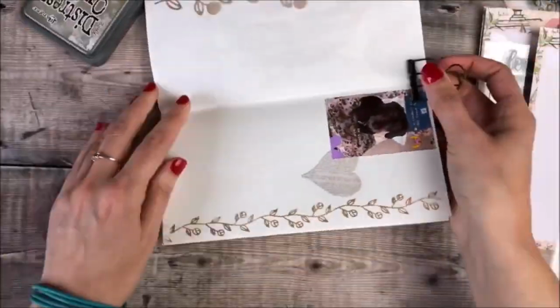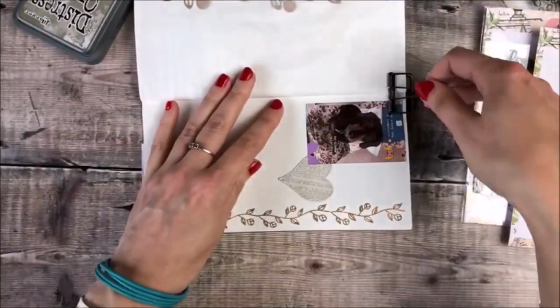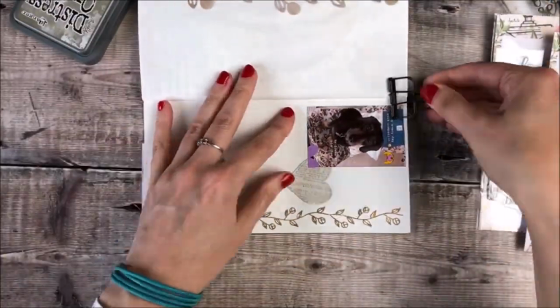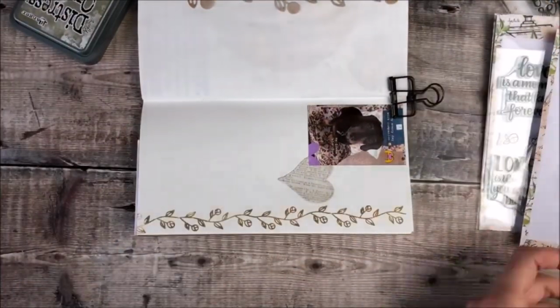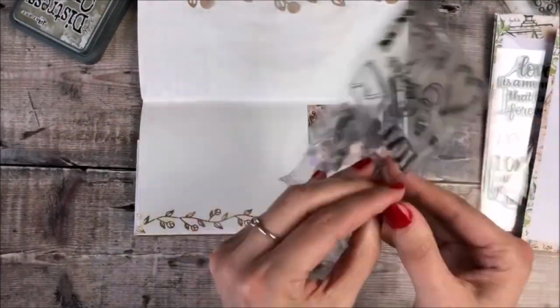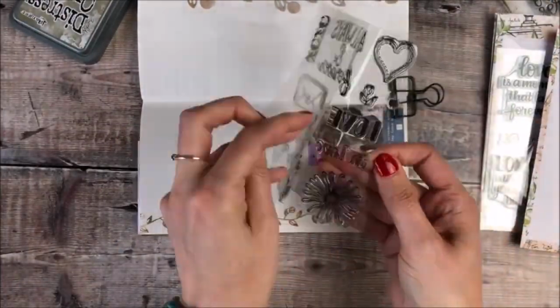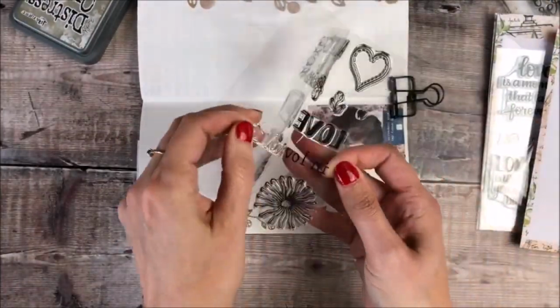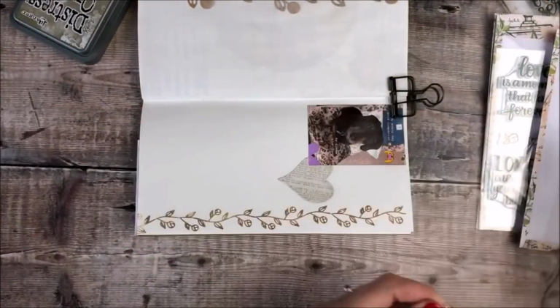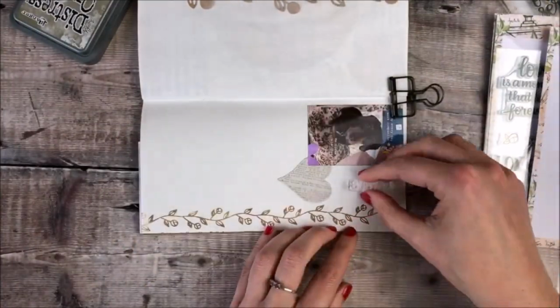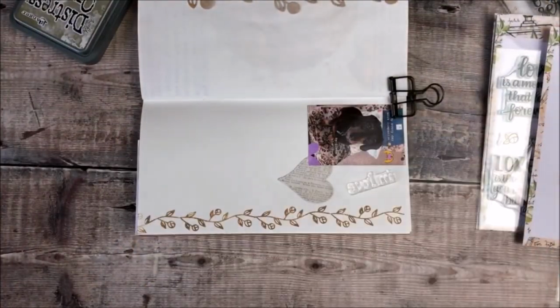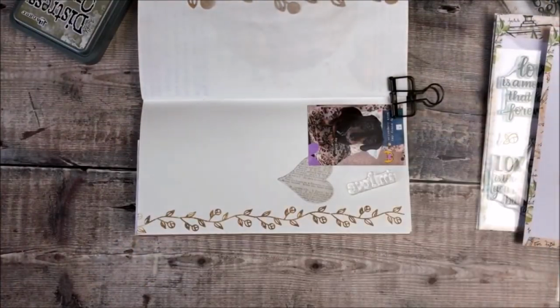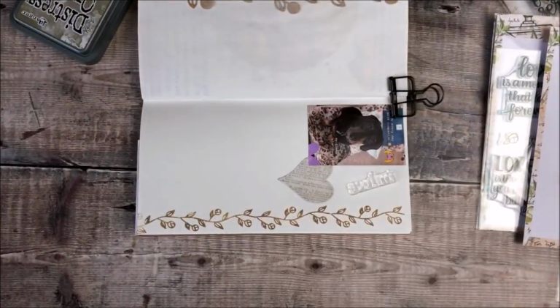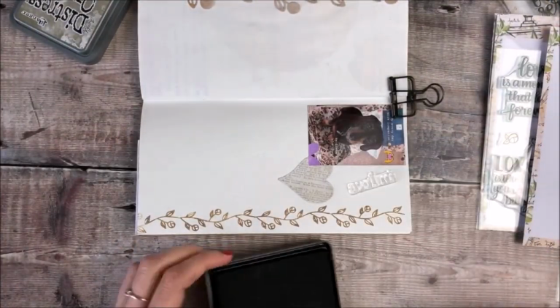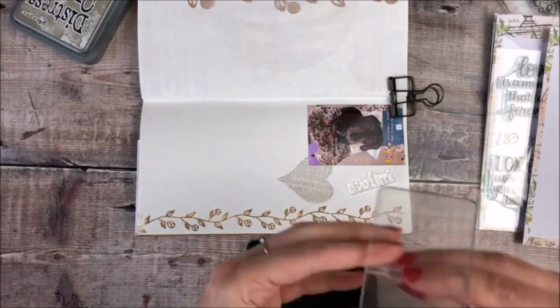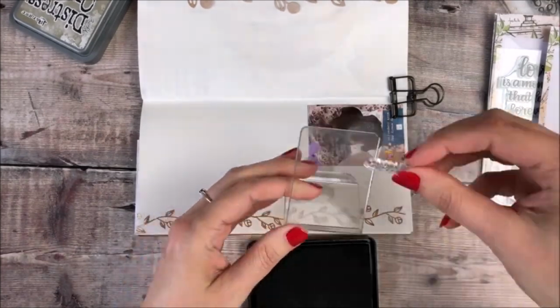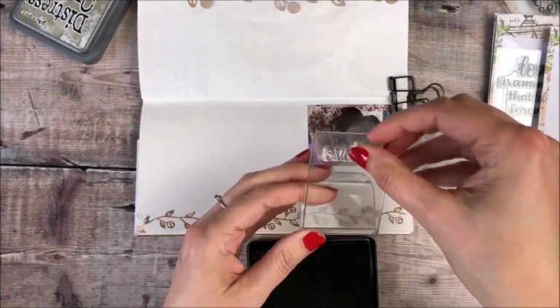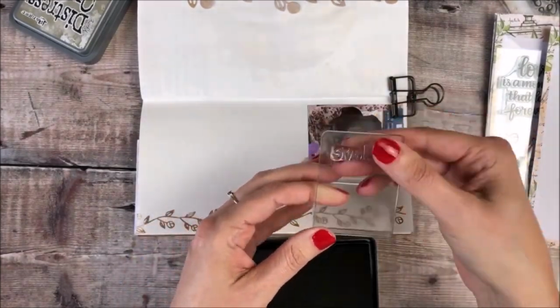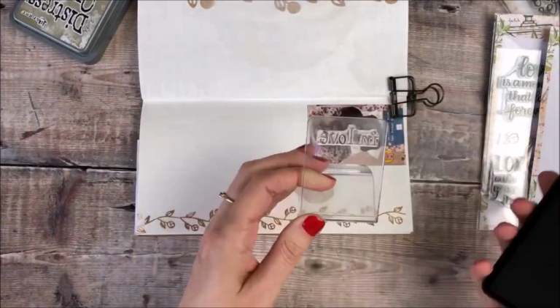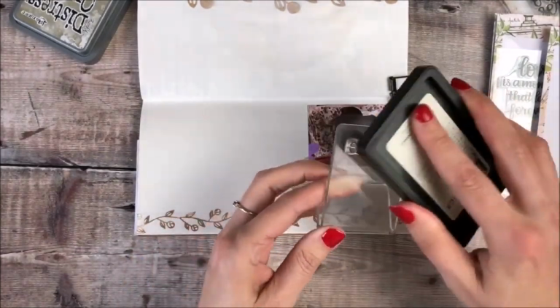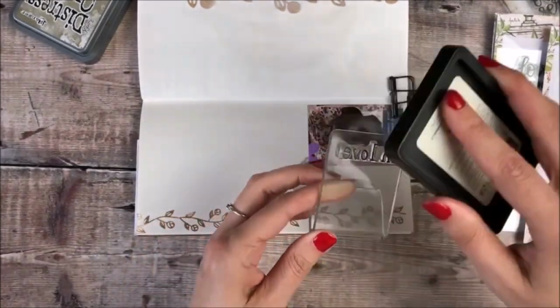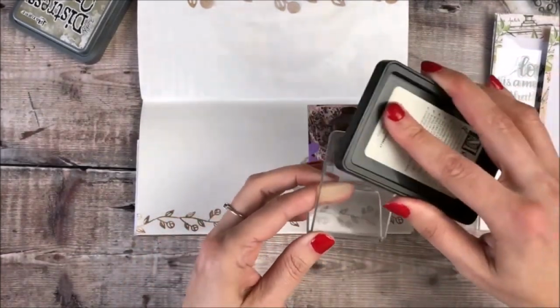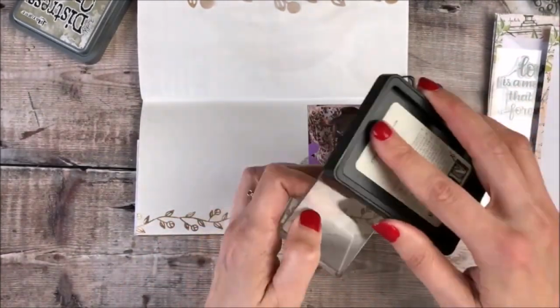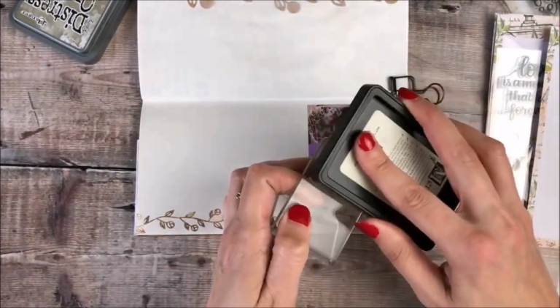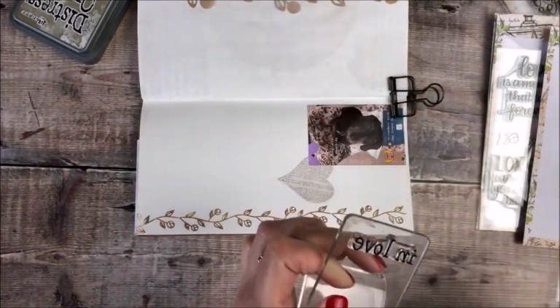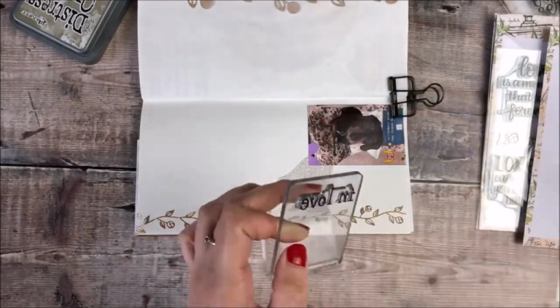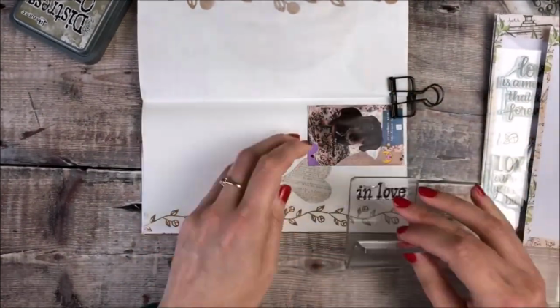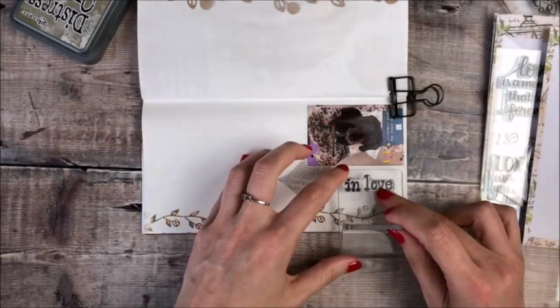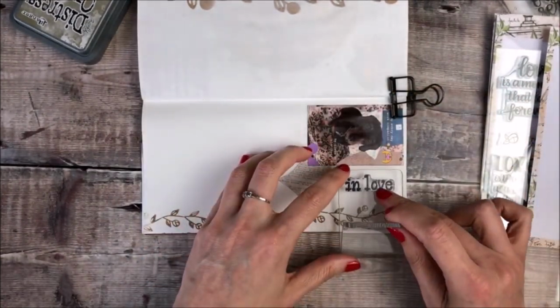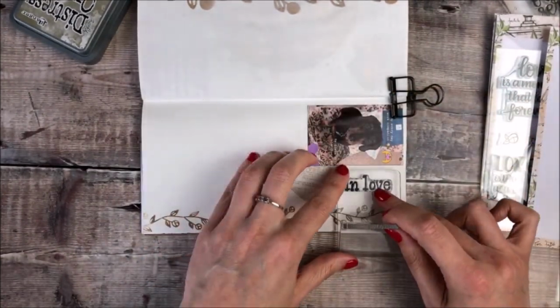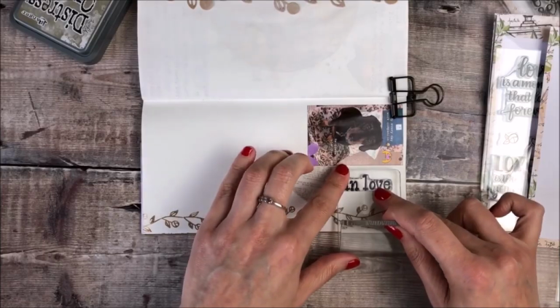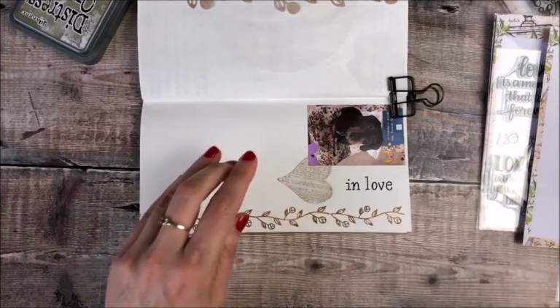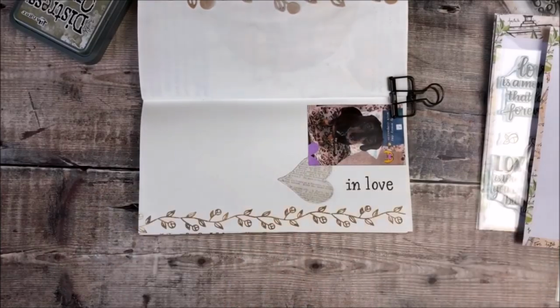I'm then going to turn my journal the other way round and I'll be stamping the words 'In Love' using black archival ink, and I'll add that right next to the photo.